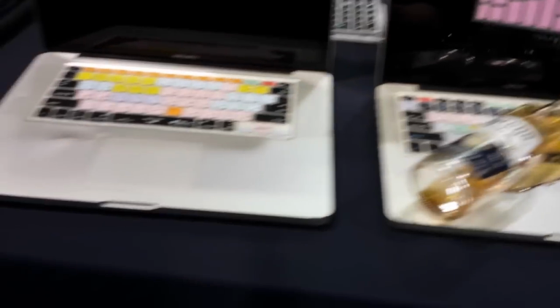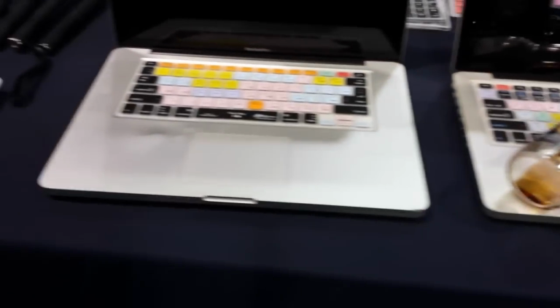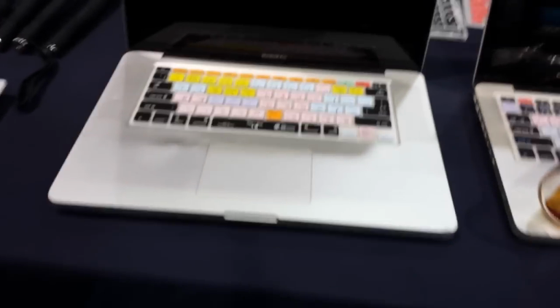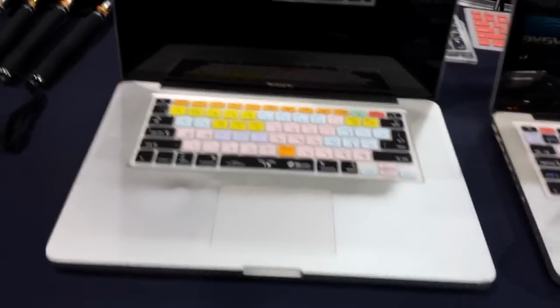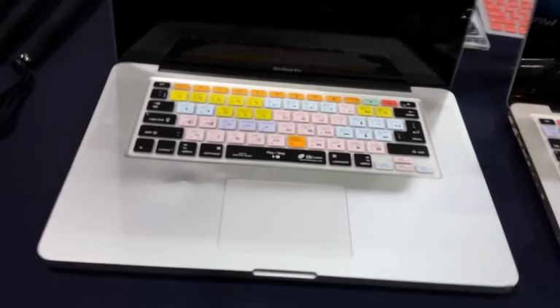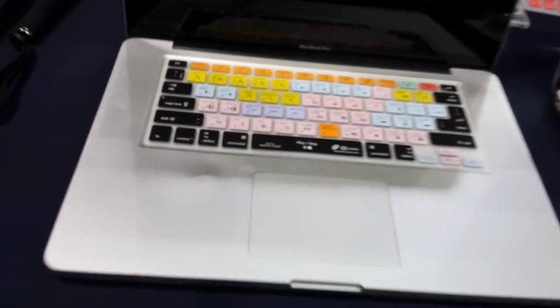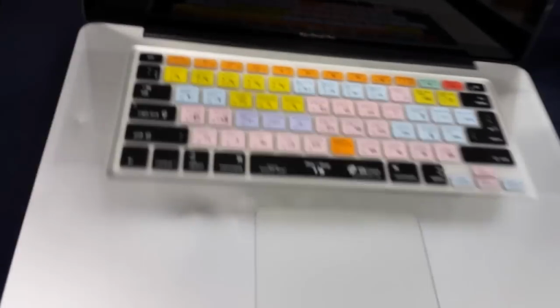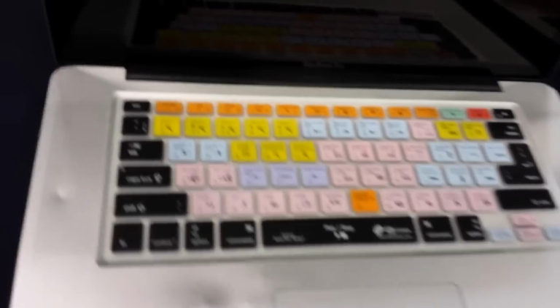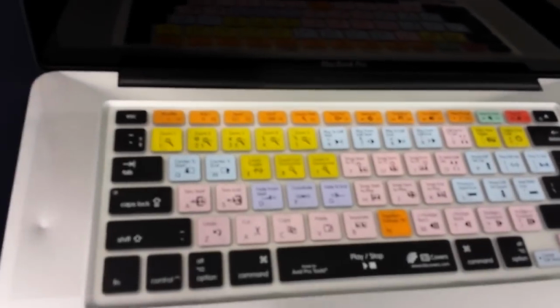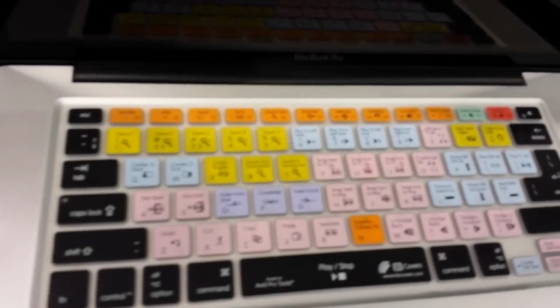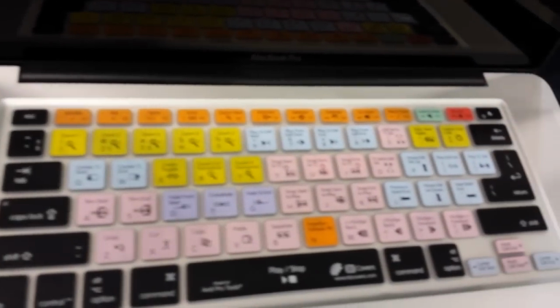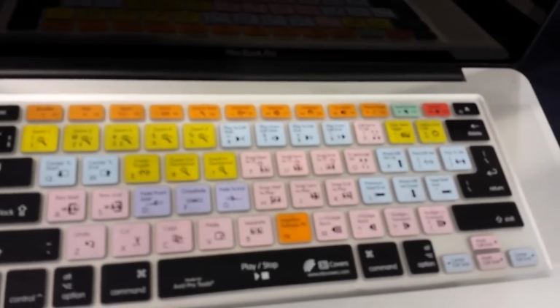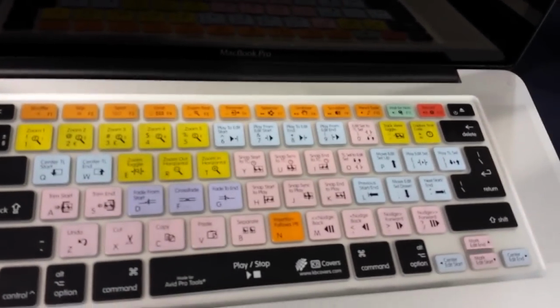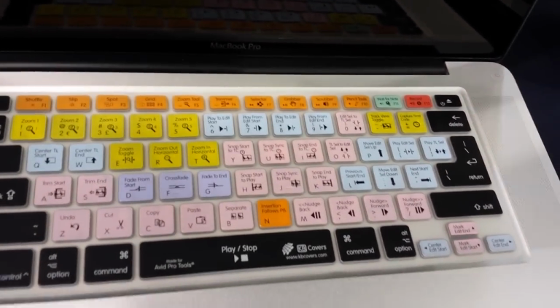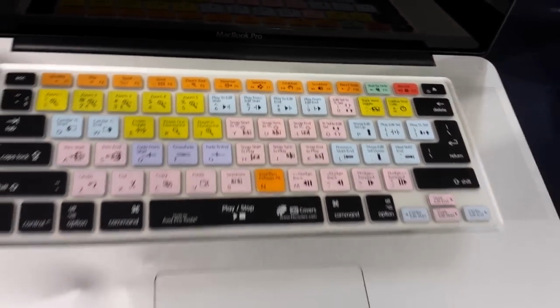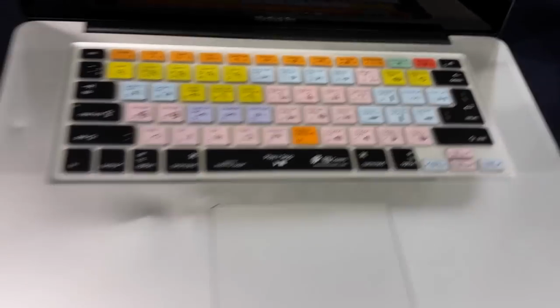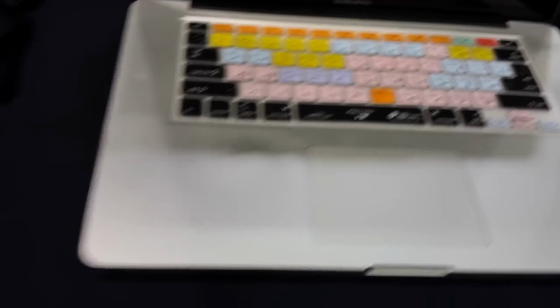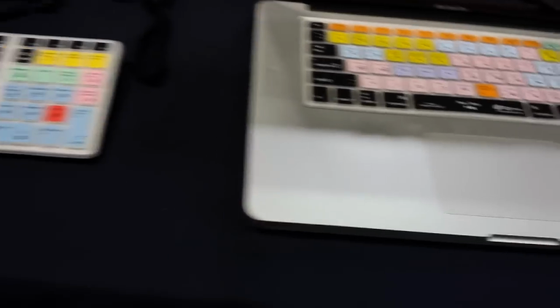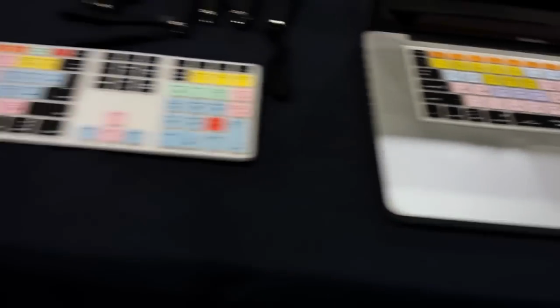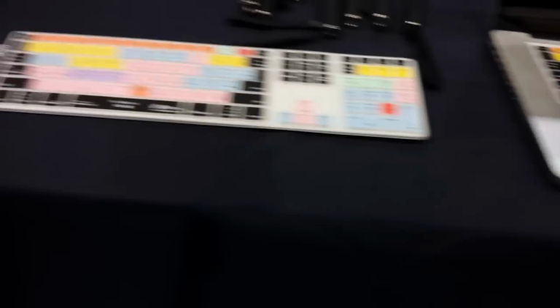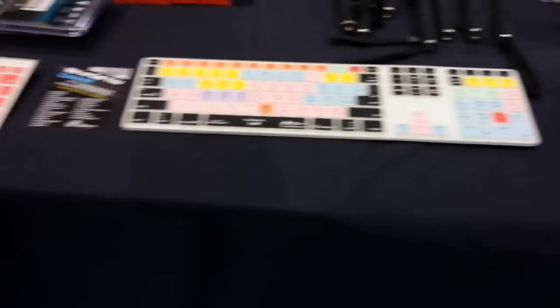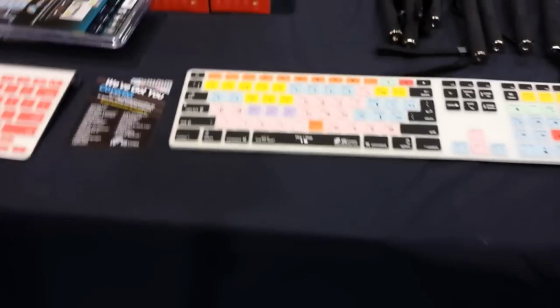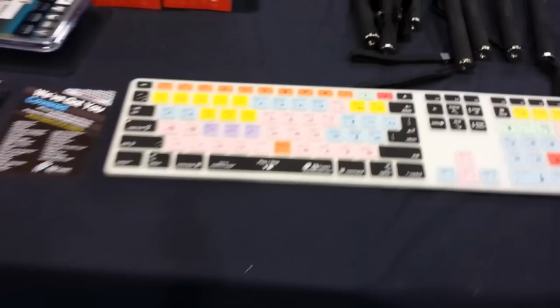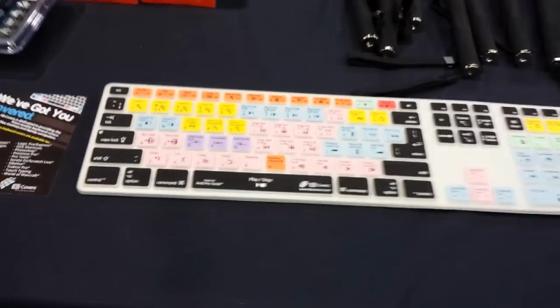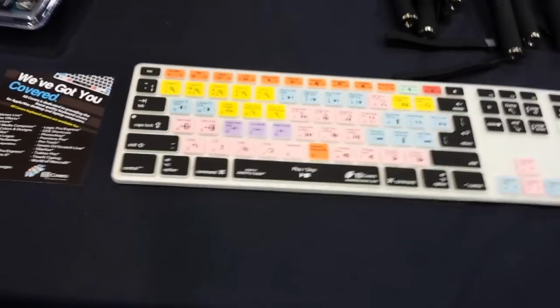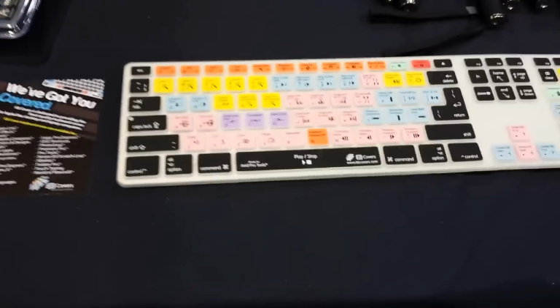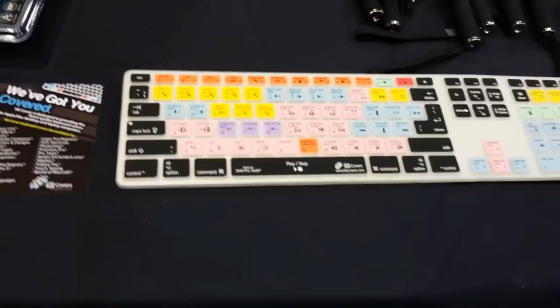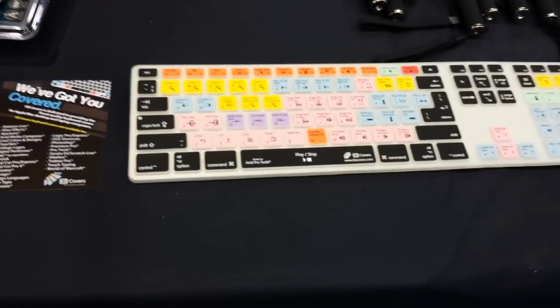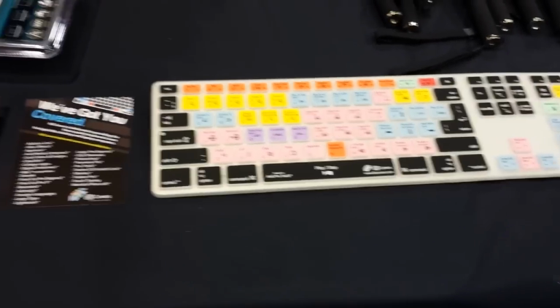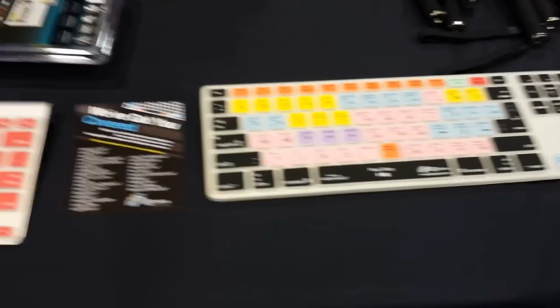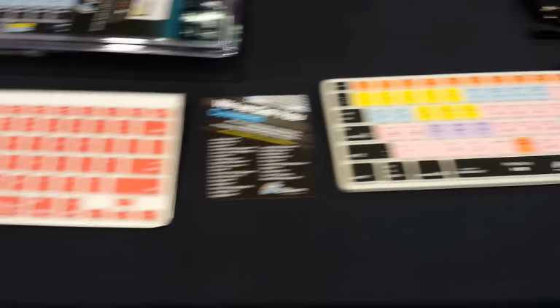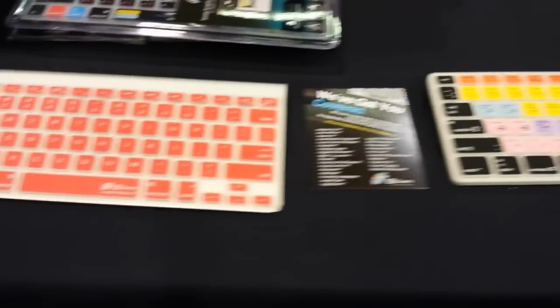They can custom print the keyboard covers, so you can have all the little different hot button things that you would be using in Serato,